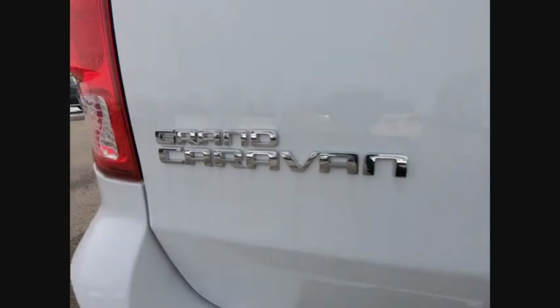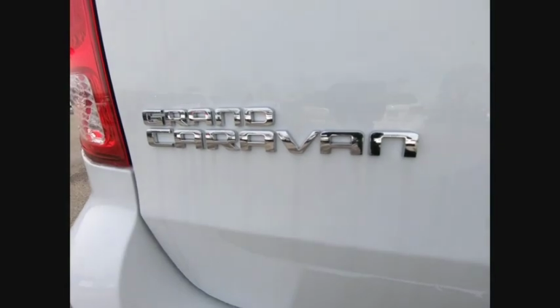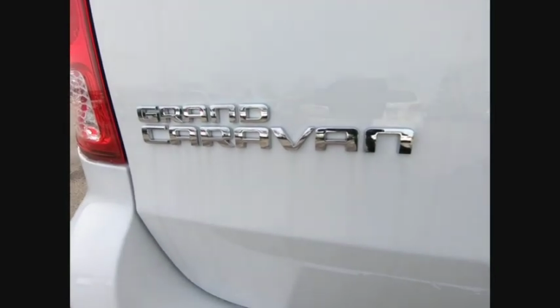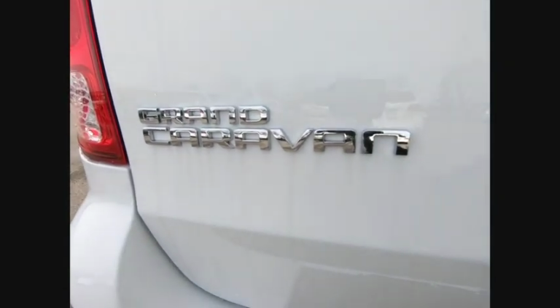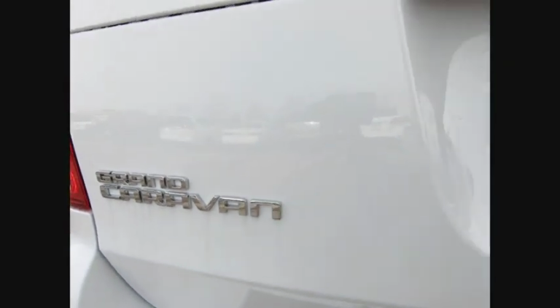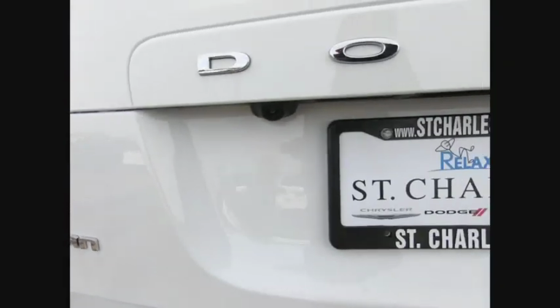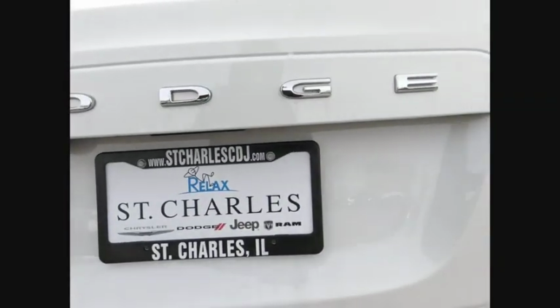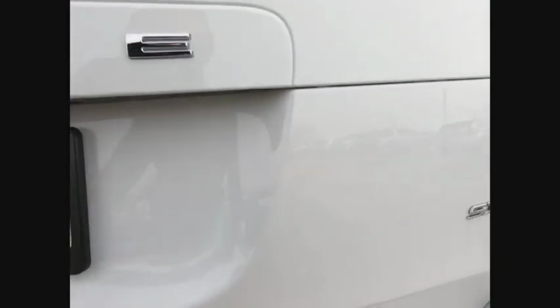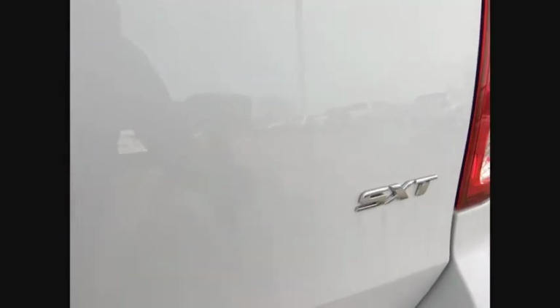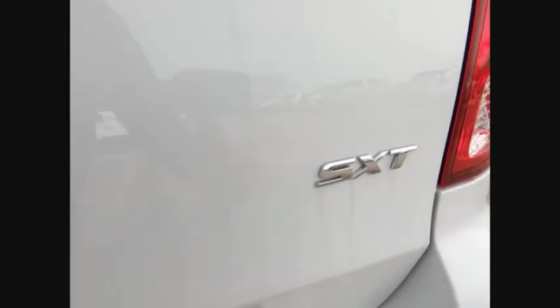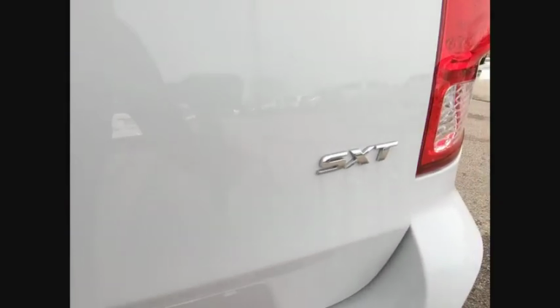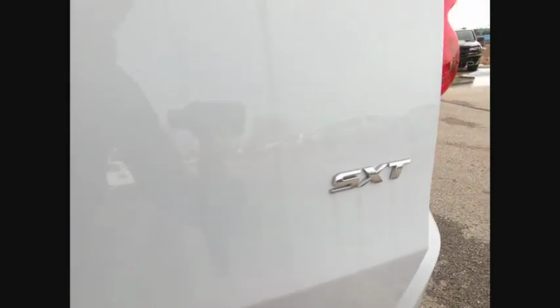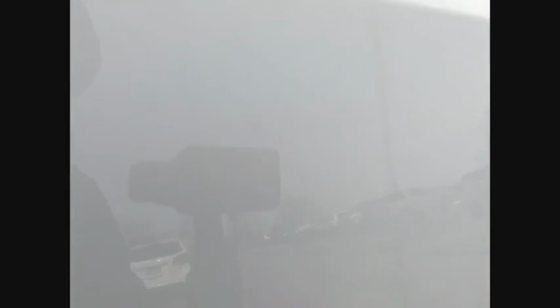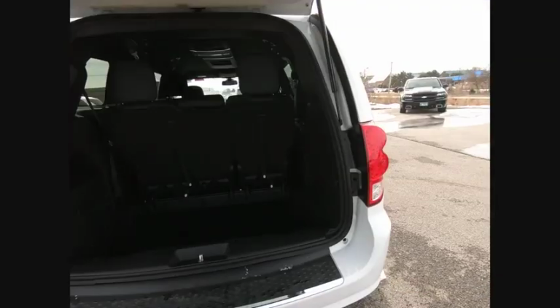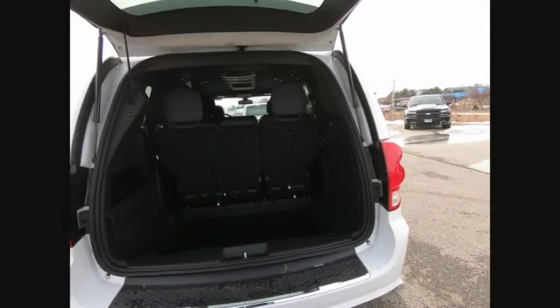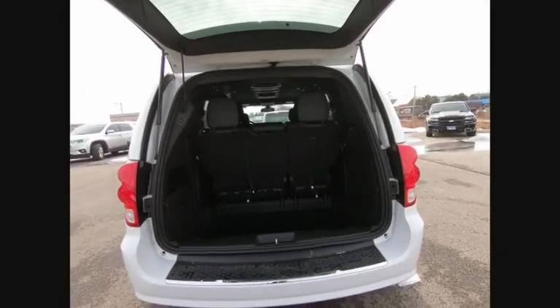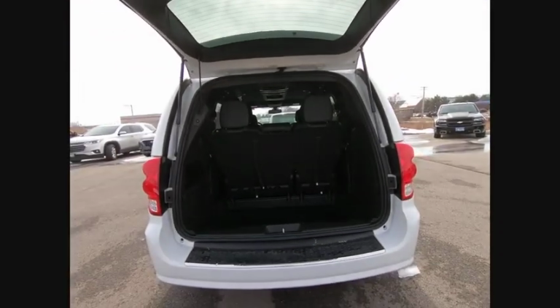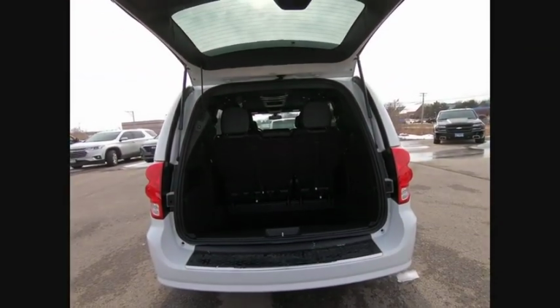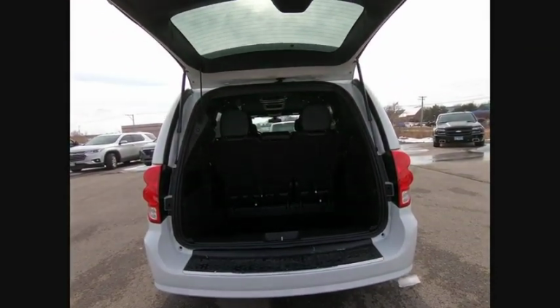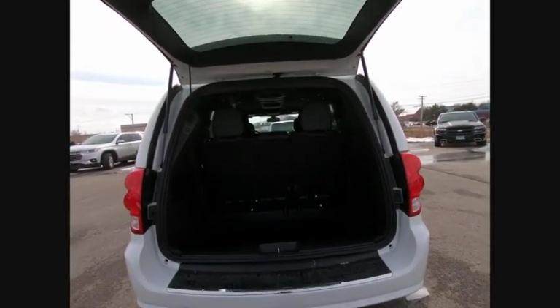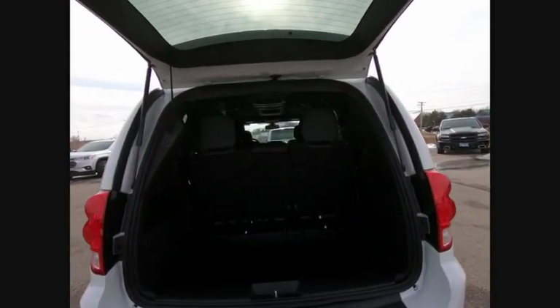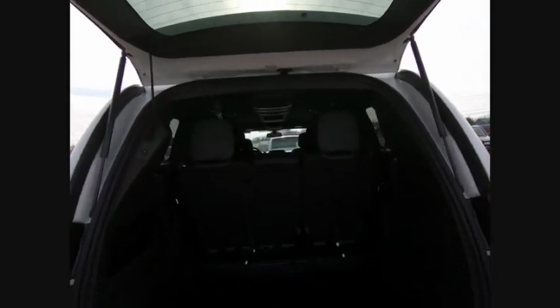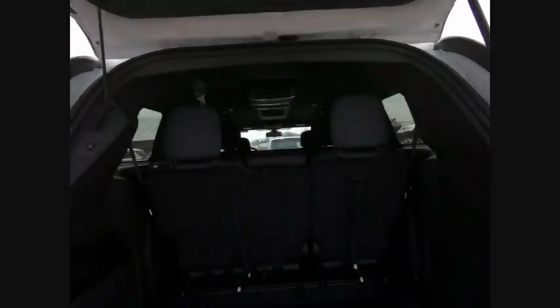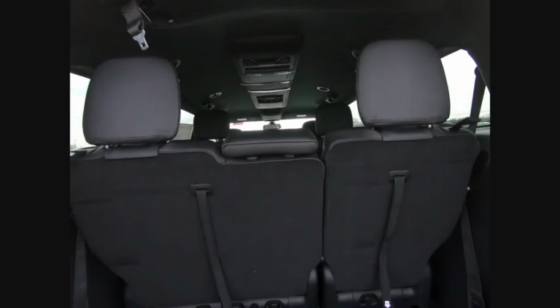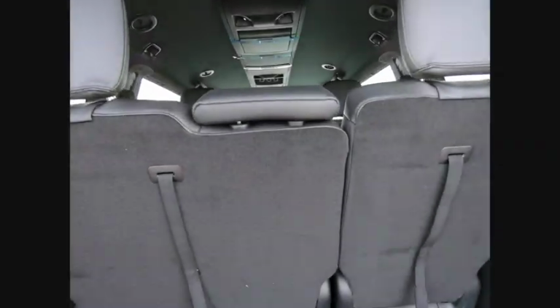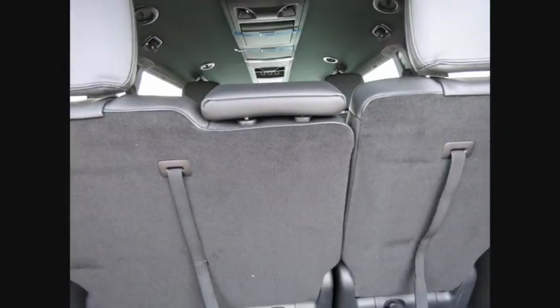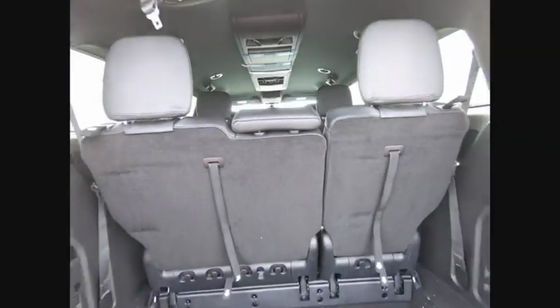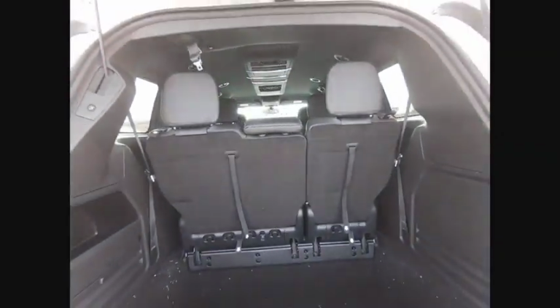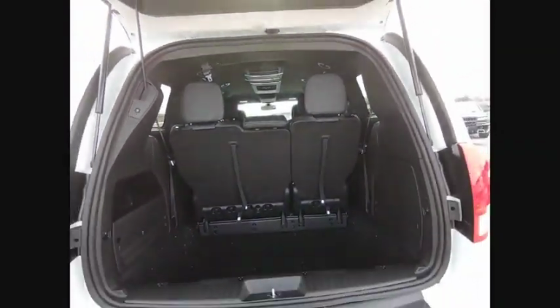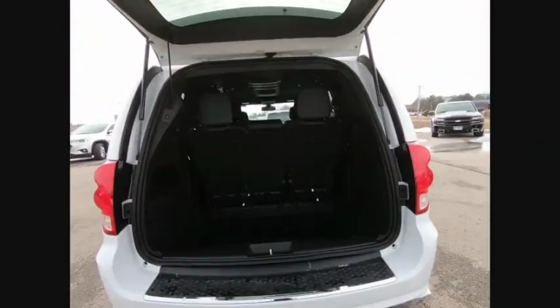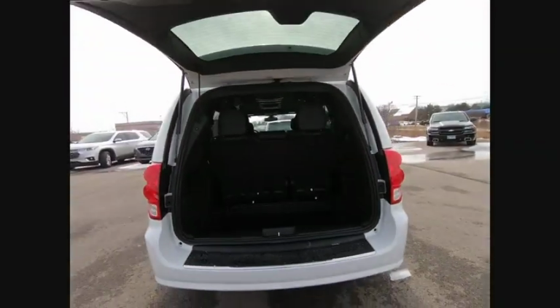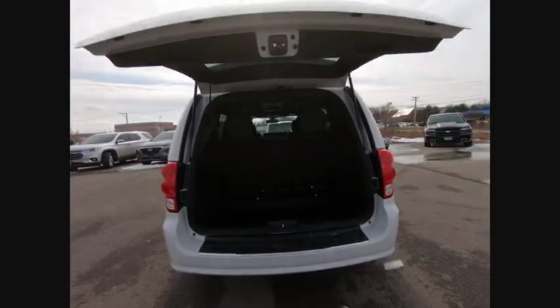Here are some of this vehicle's great options: touring suspension, electronic stability control, alloy wheels, power liftgate, brake assist, traction control, remote keyless entry, fog lights, front wheel independent suspension, and roof rack.